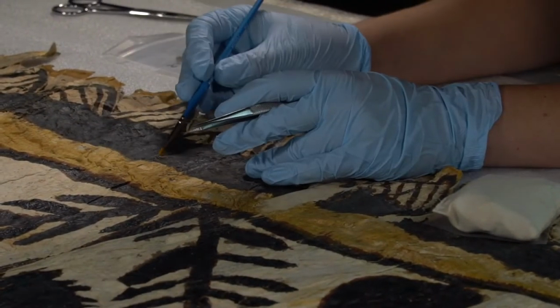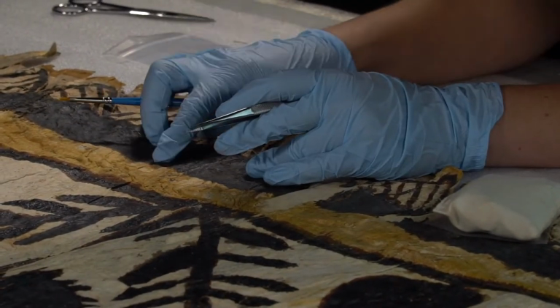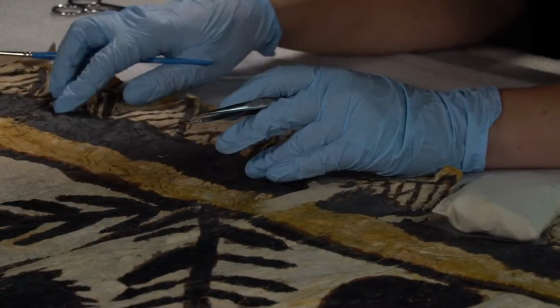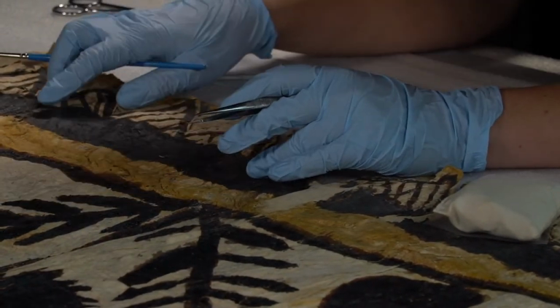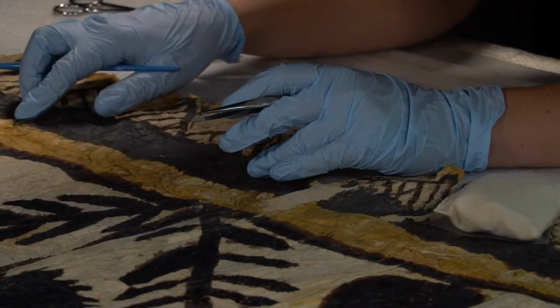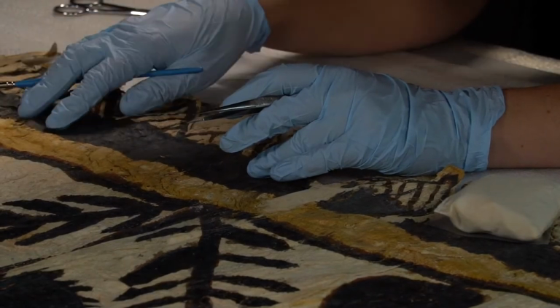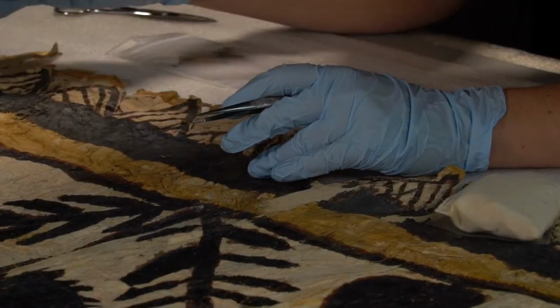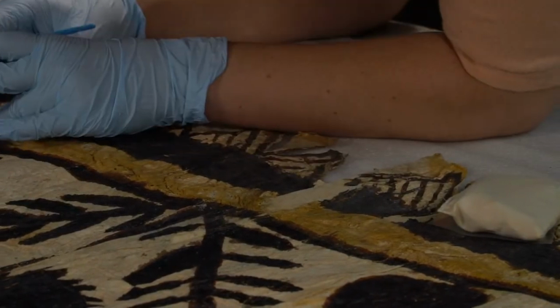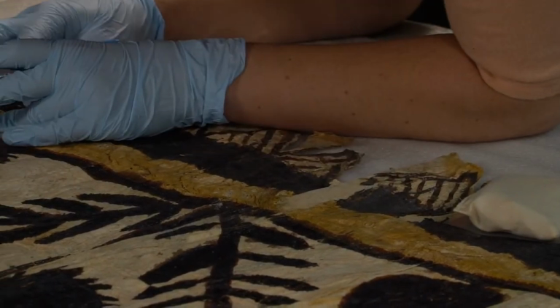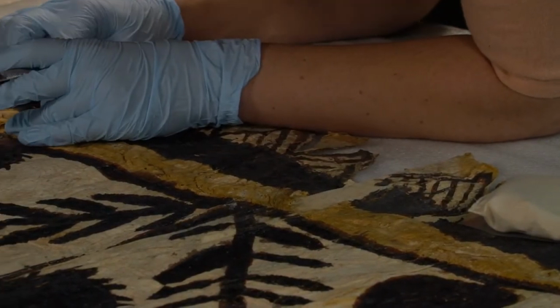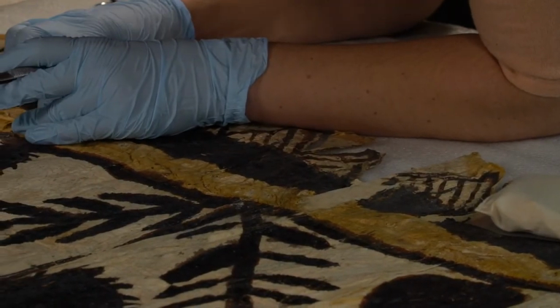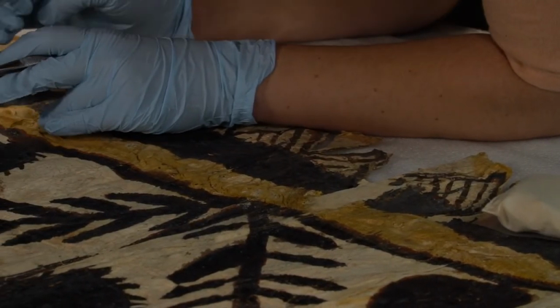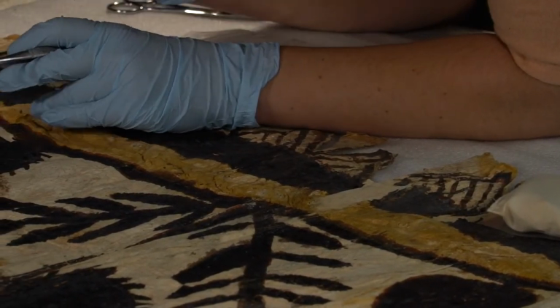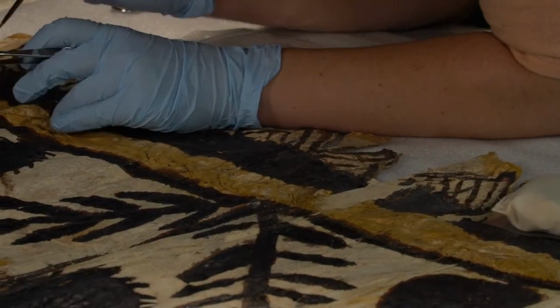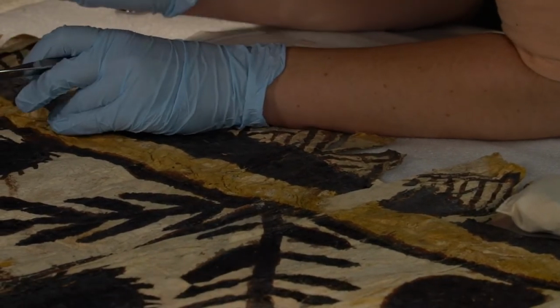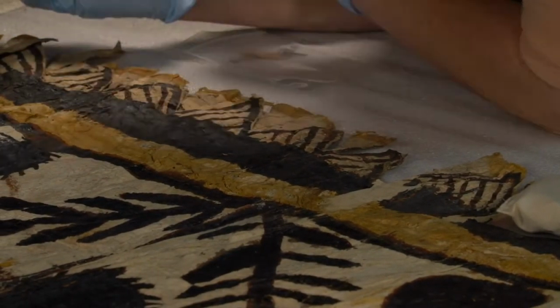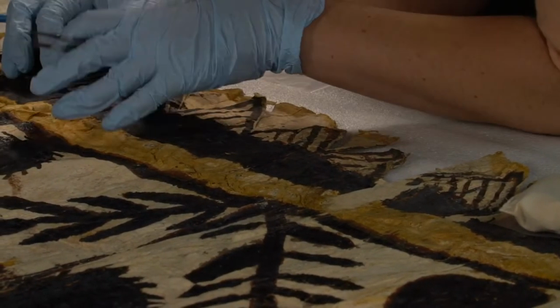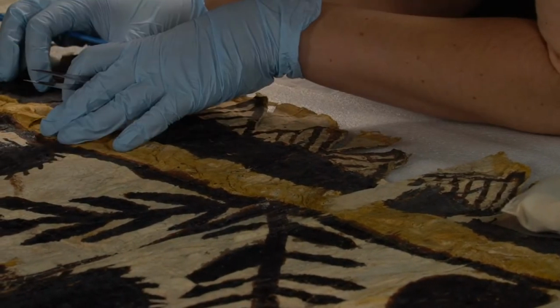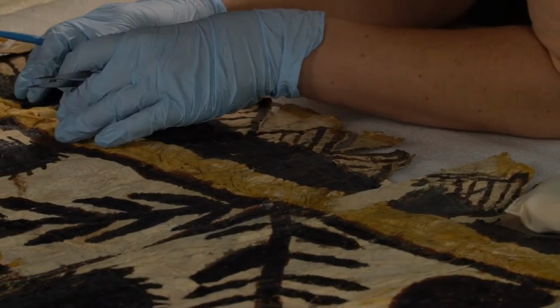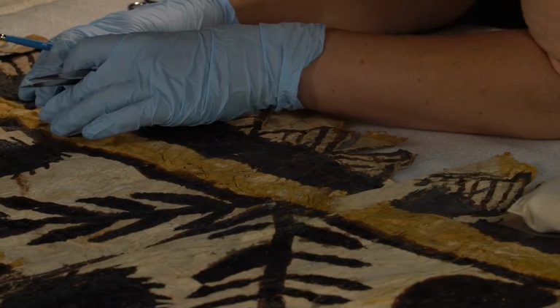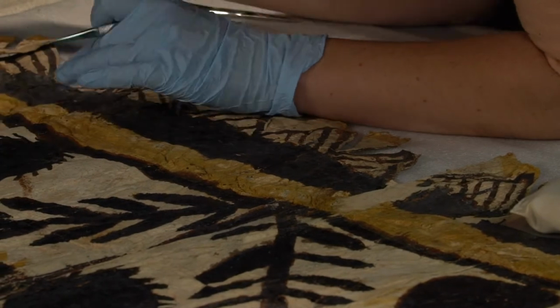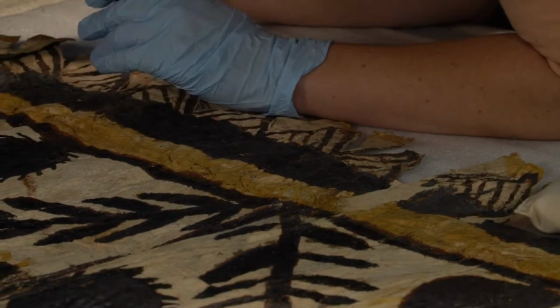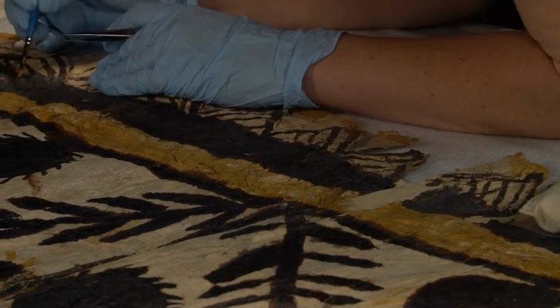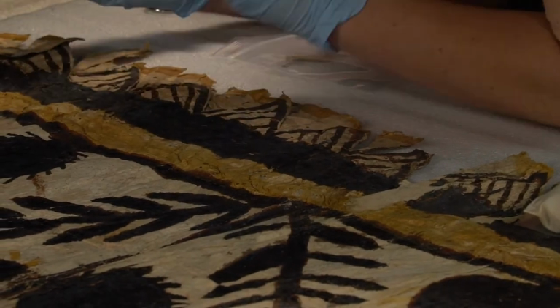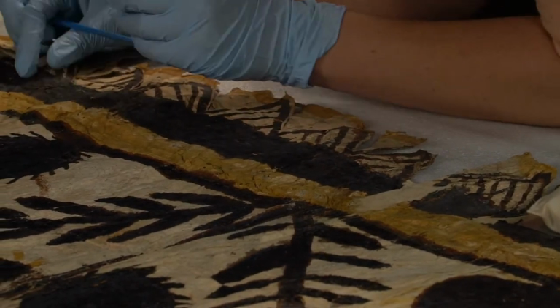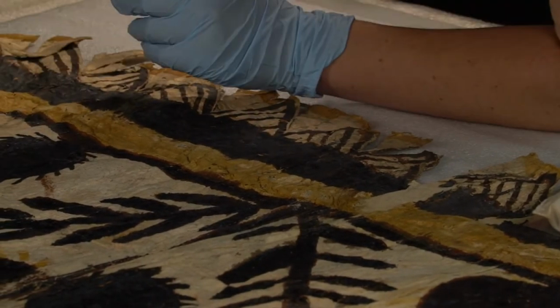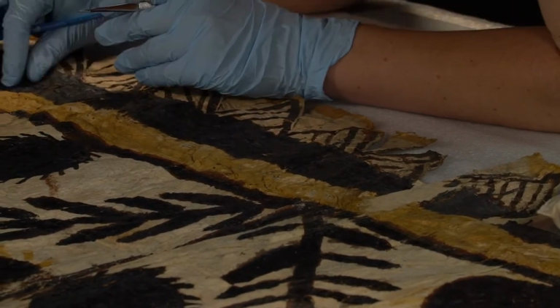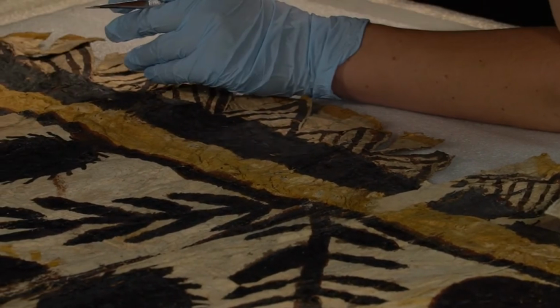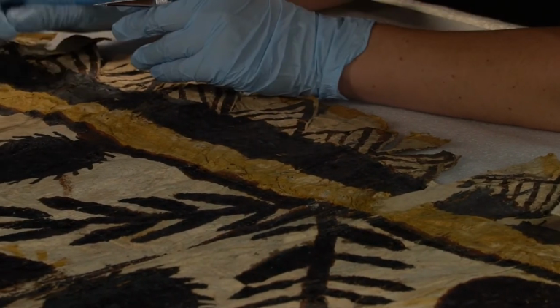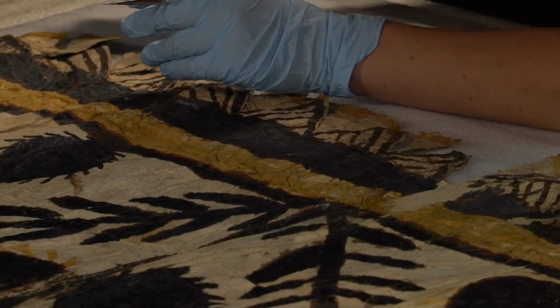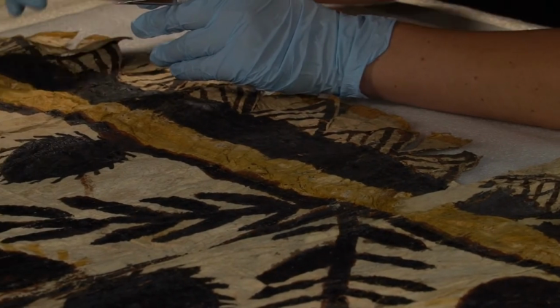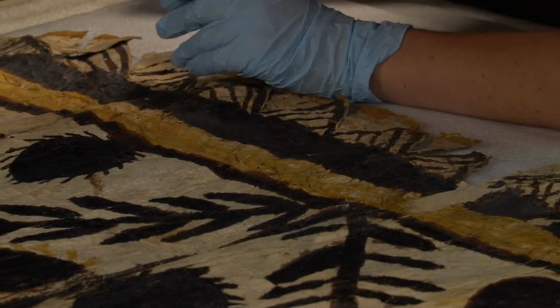Here, the goal was to prevent the tears from getting worse, without stepping over a line that would have imposed too much of an artistic intervention on the tapa. That was a line that I didn't feel justified in crossing at this time.